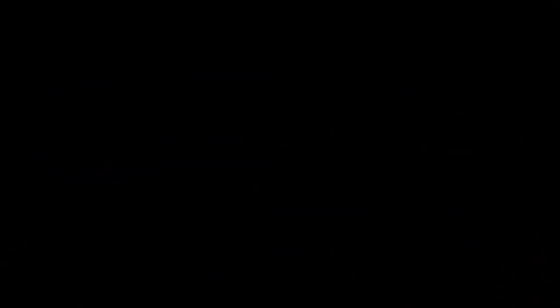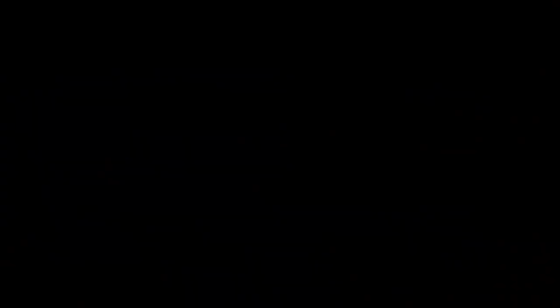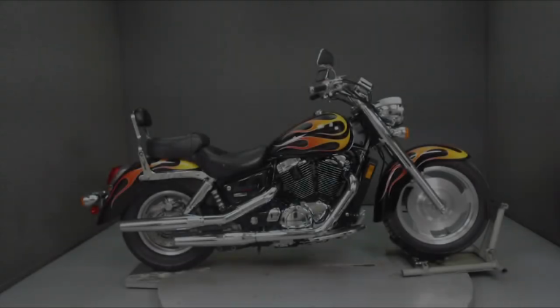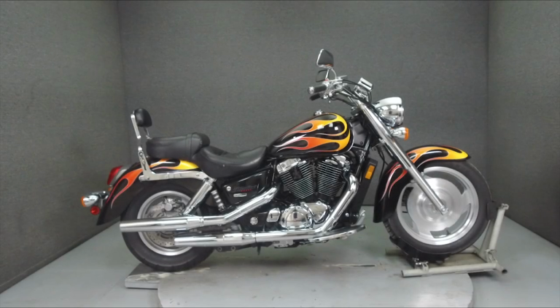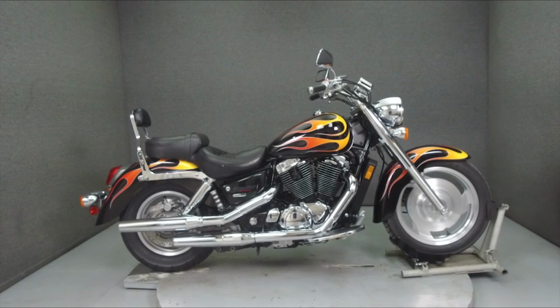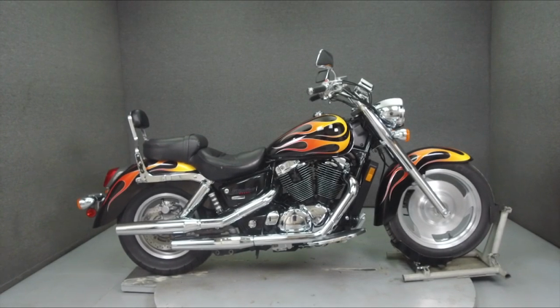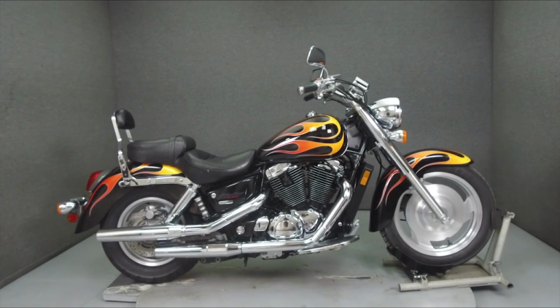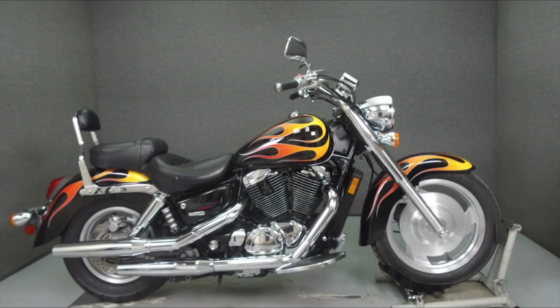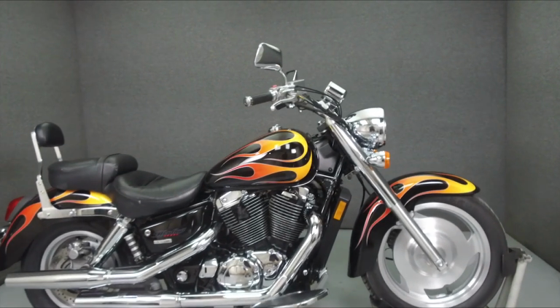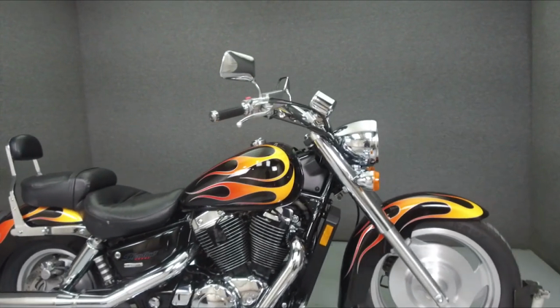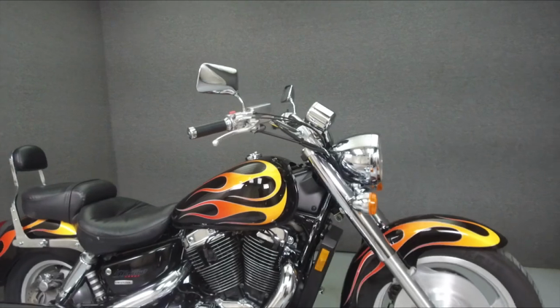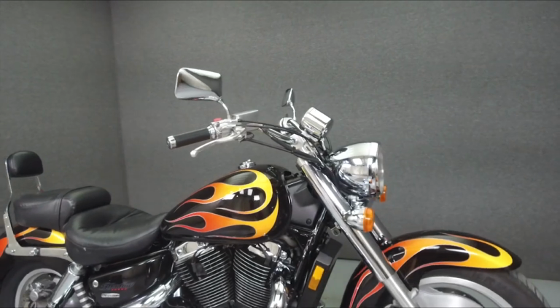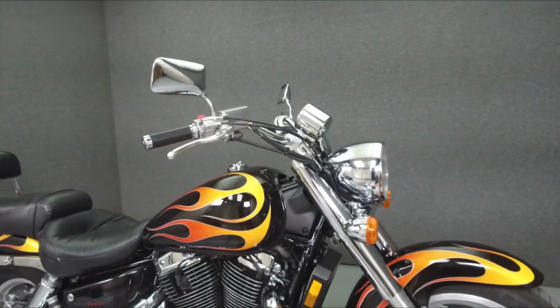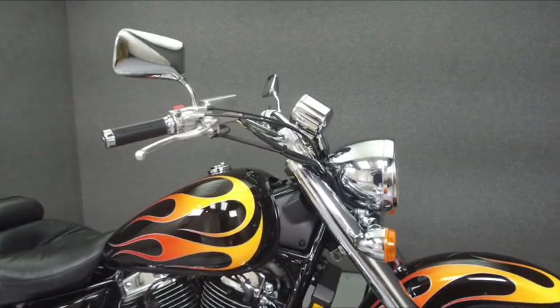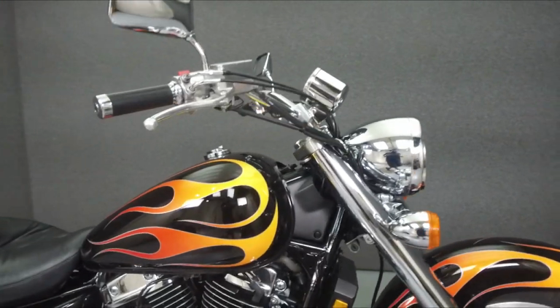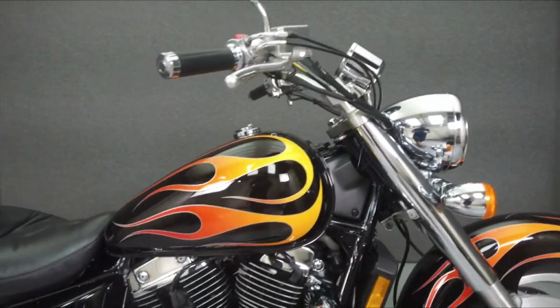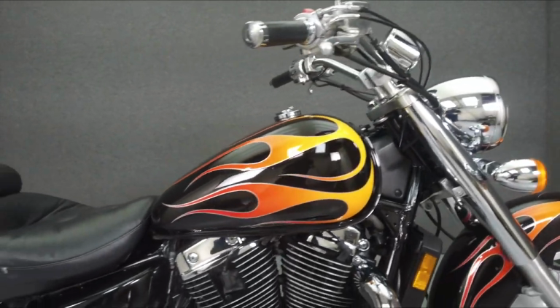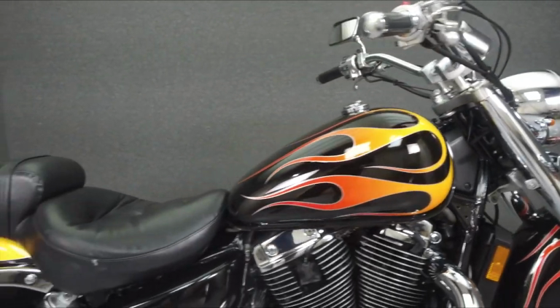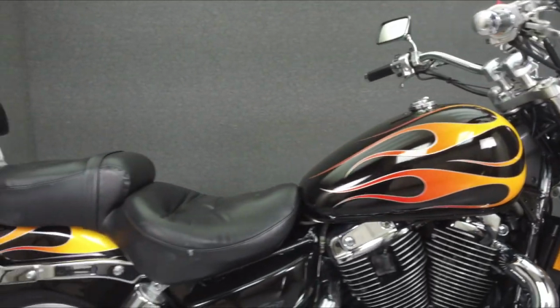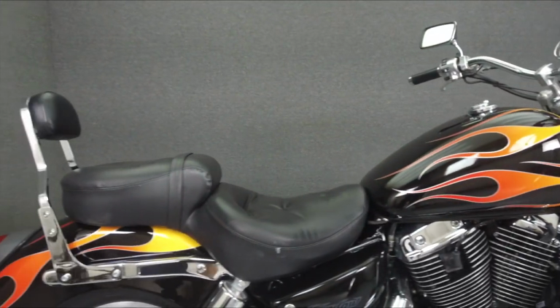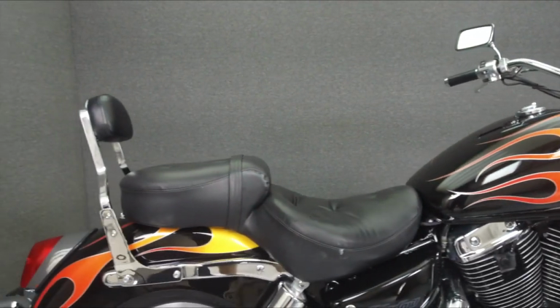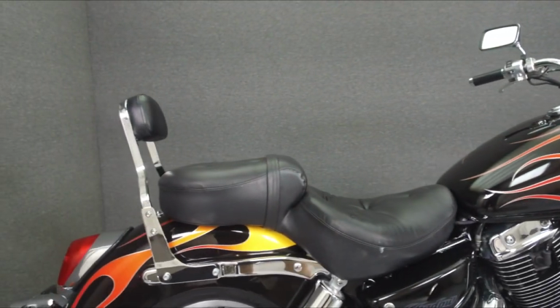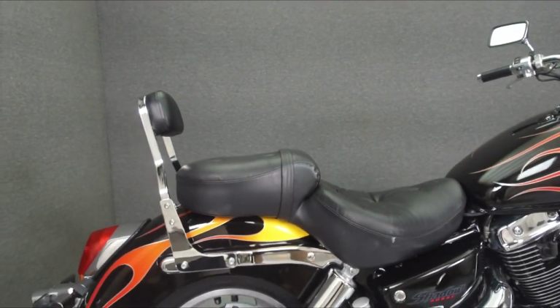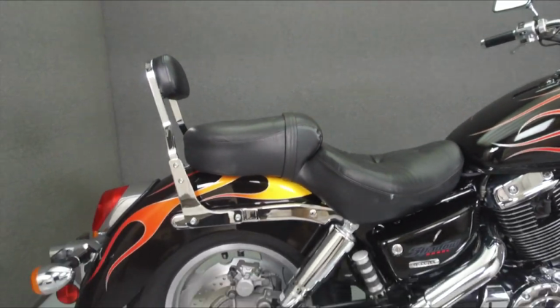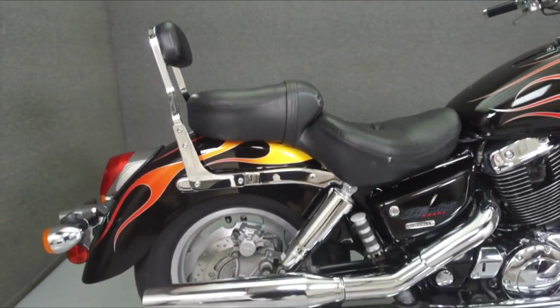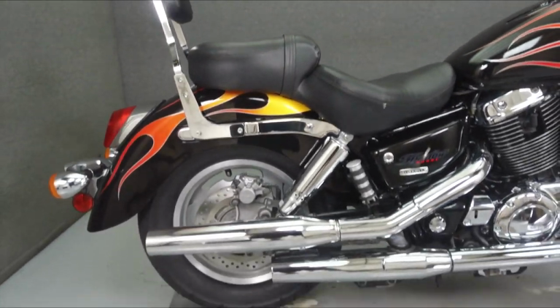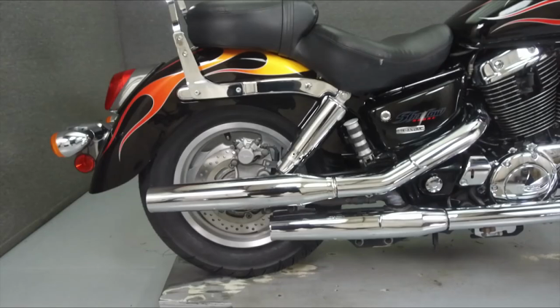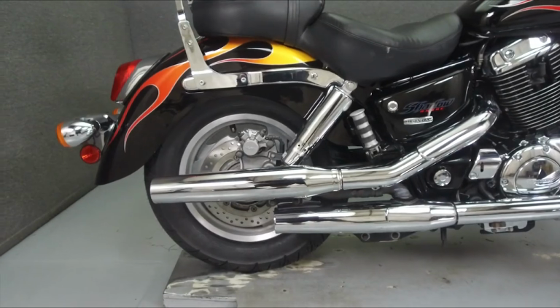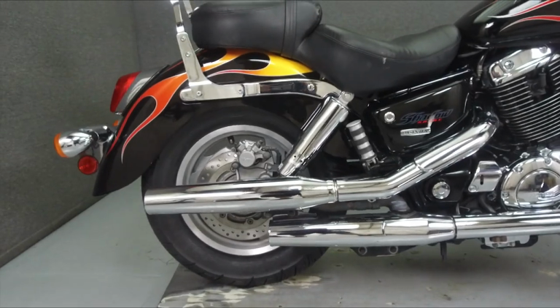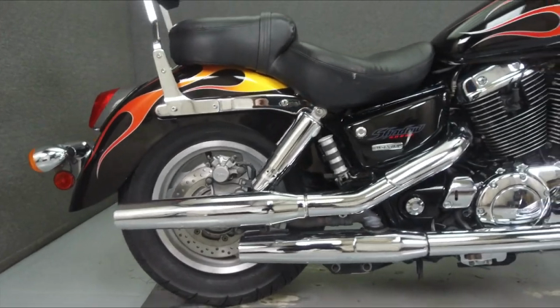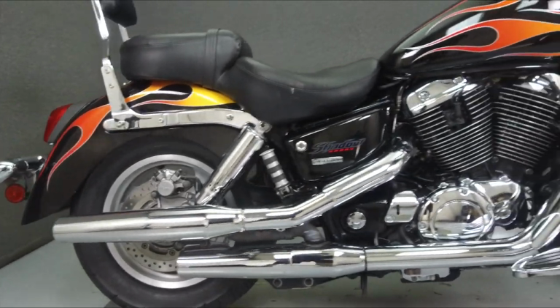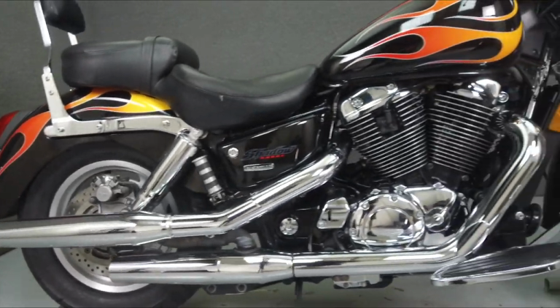Hey everyone, this is Keegan from National Powersports. Today we are taking a look at this 2007 Honda Shadow Sabre with 21,862 miles.